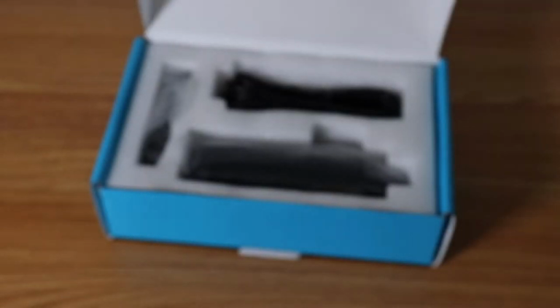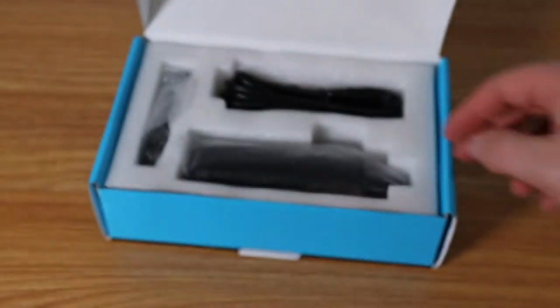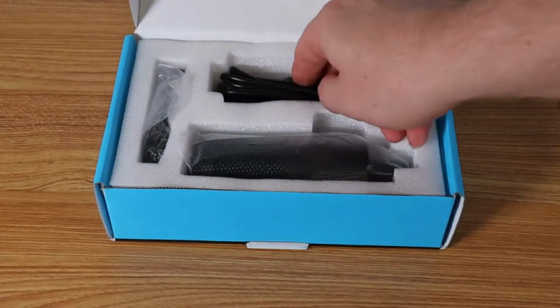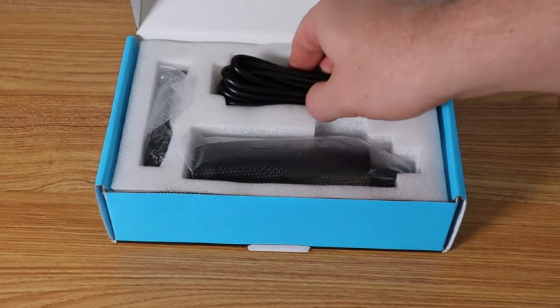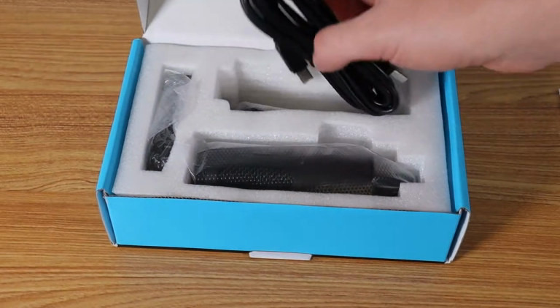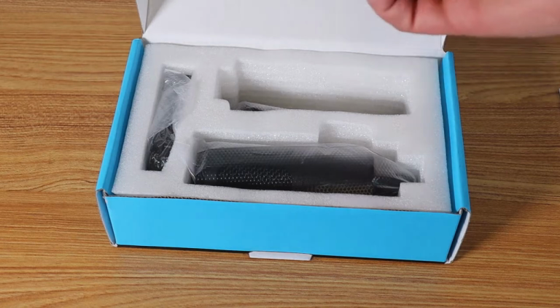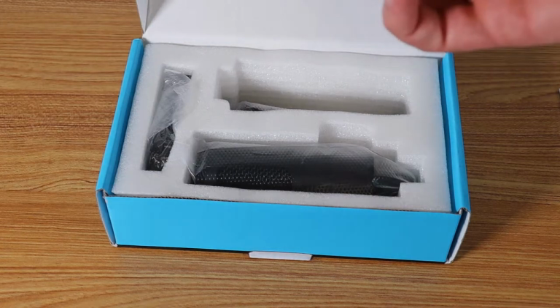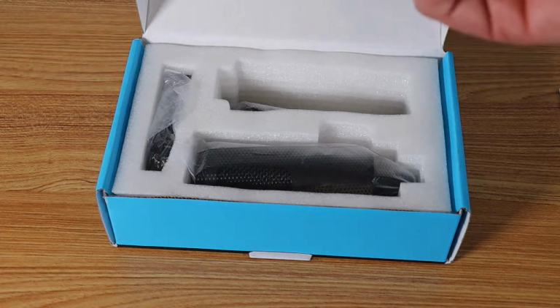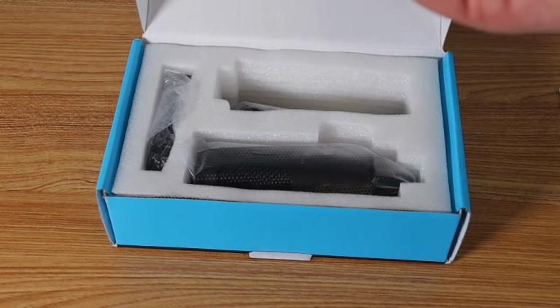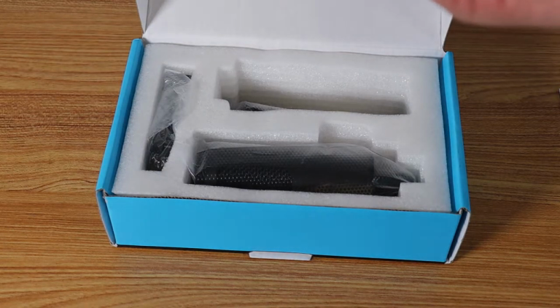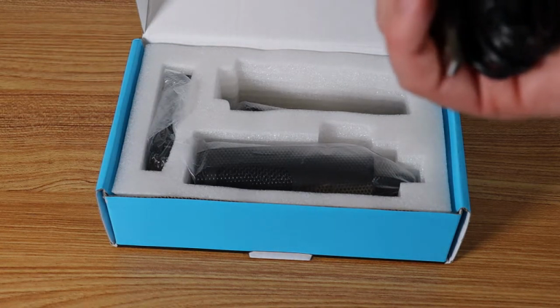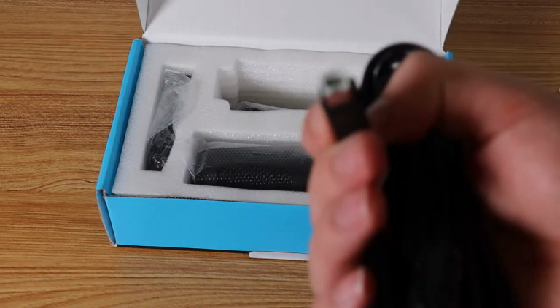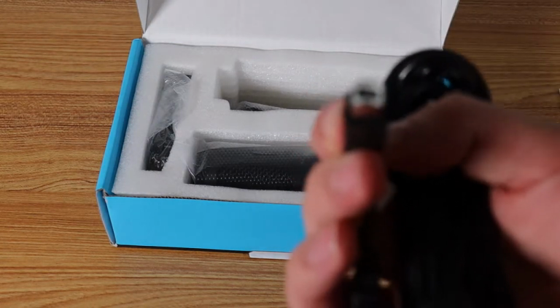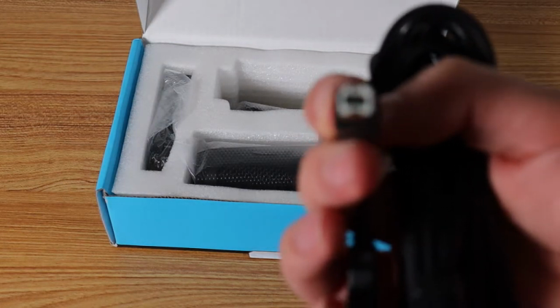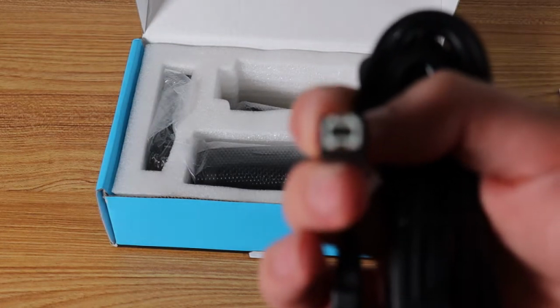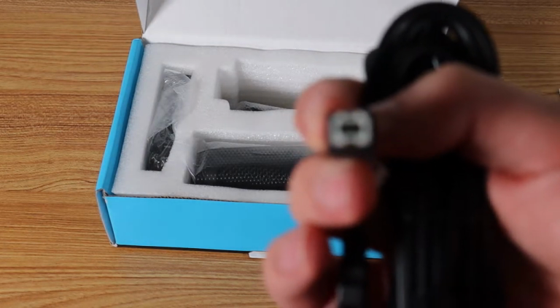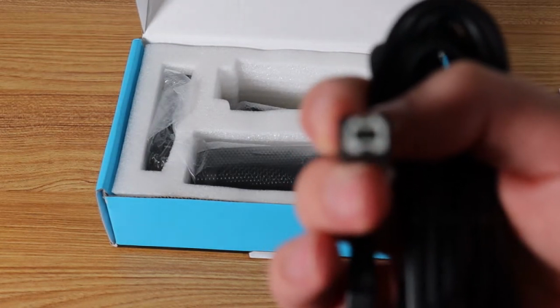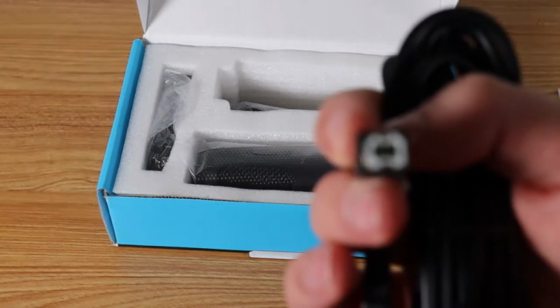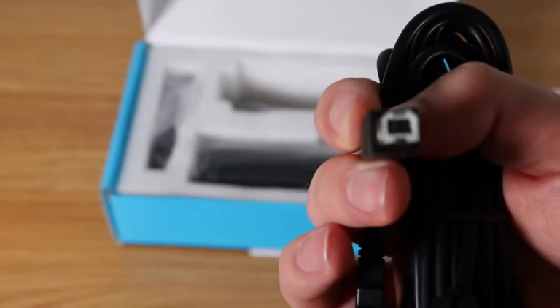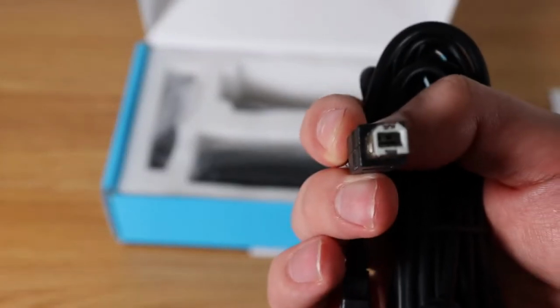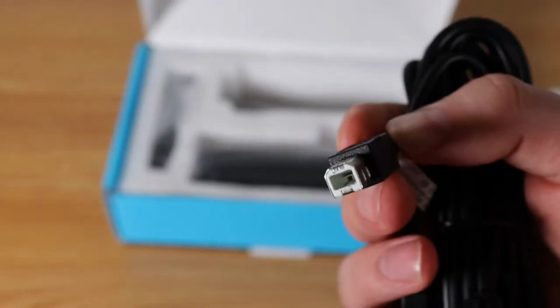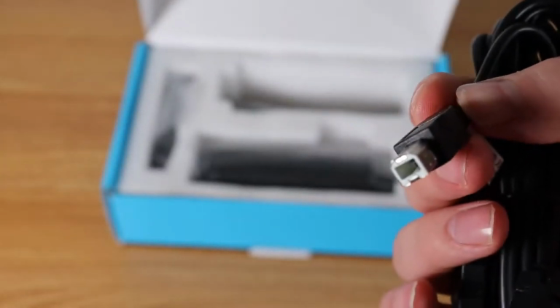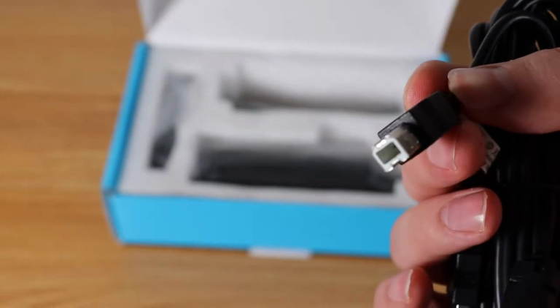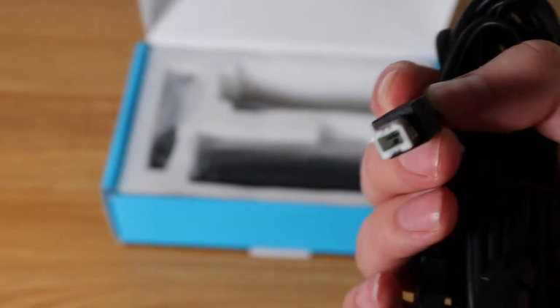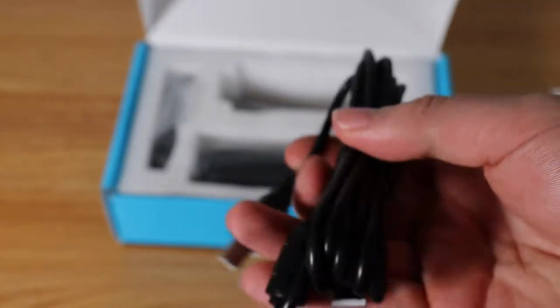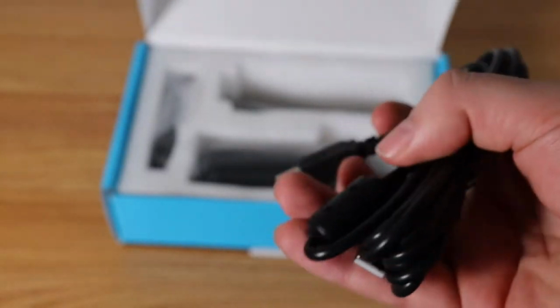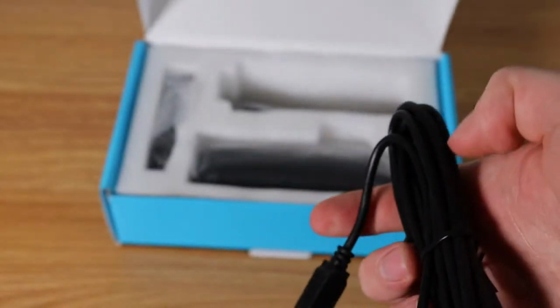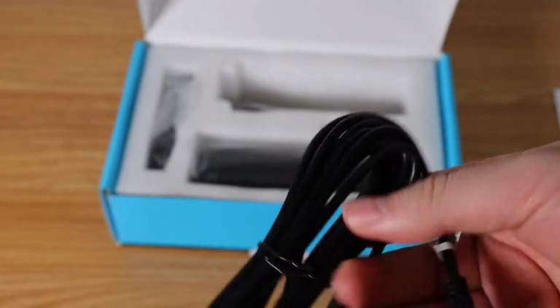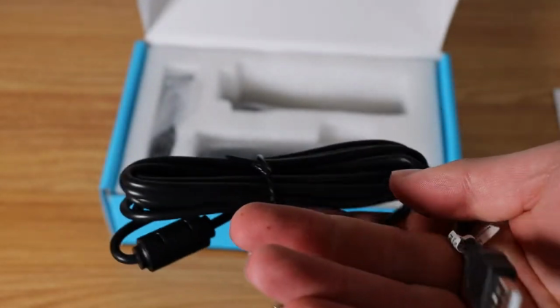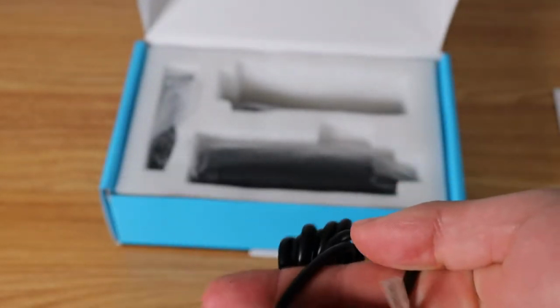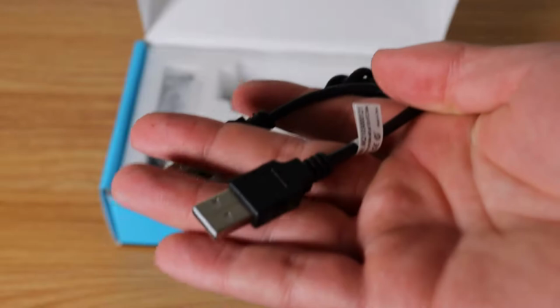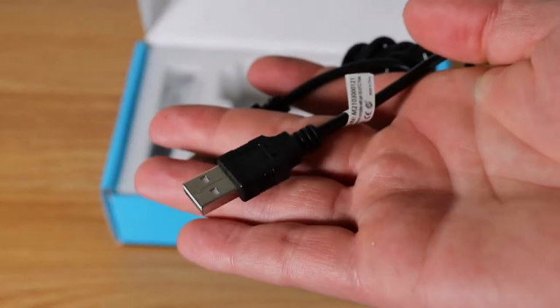This microphone is about $40 shipped. What it comes with is a USB connector with a good length to it, a little mini tripod, and the microphone itself. A pretty simple setup for about $40.